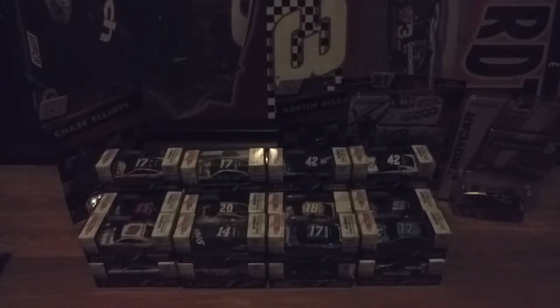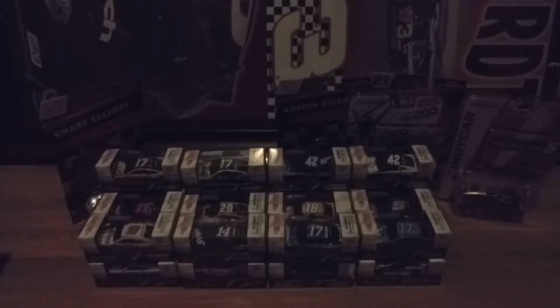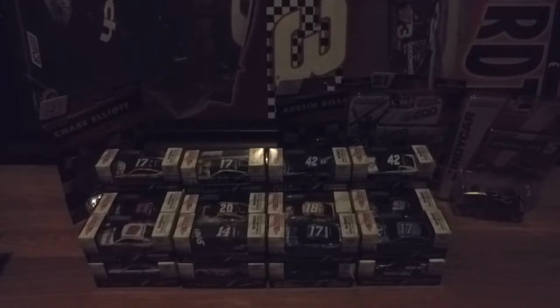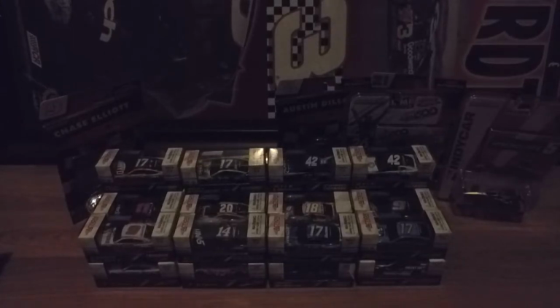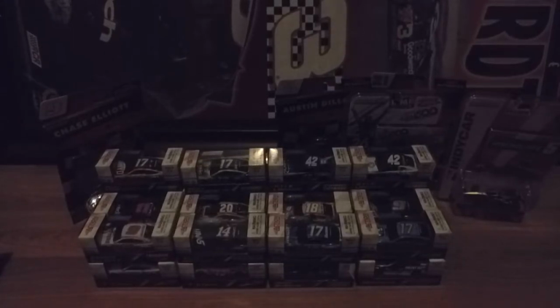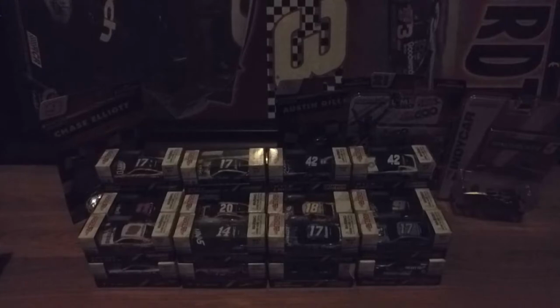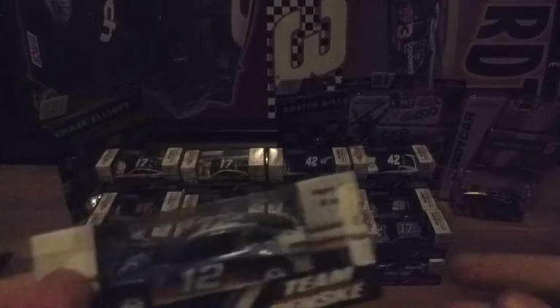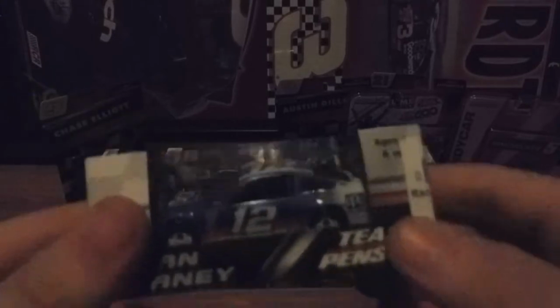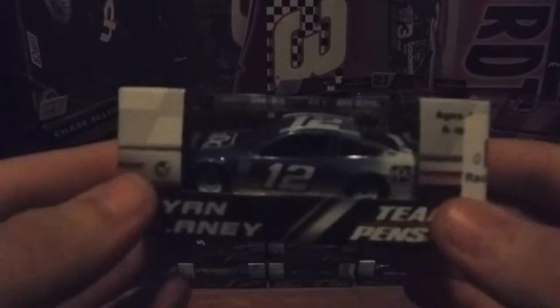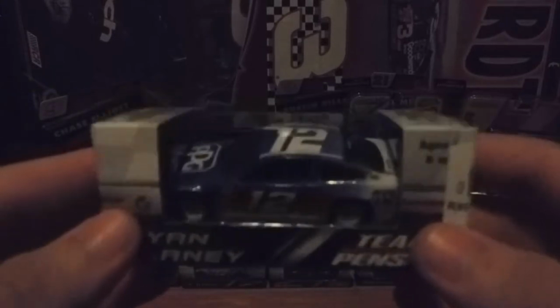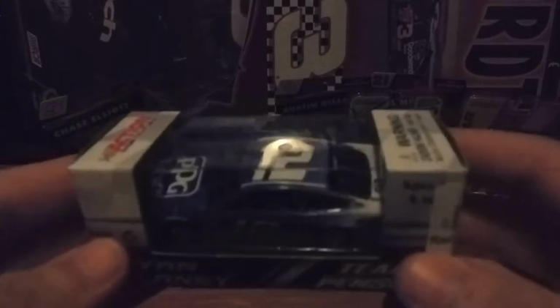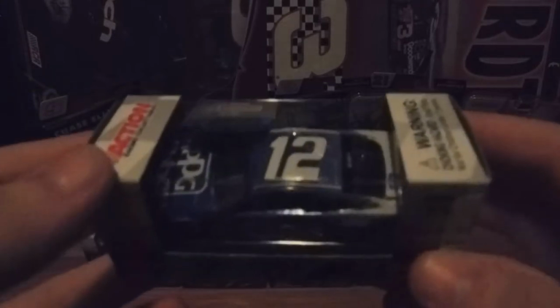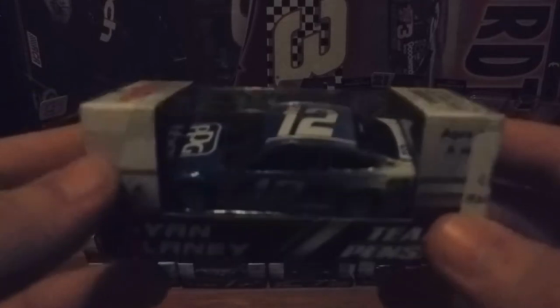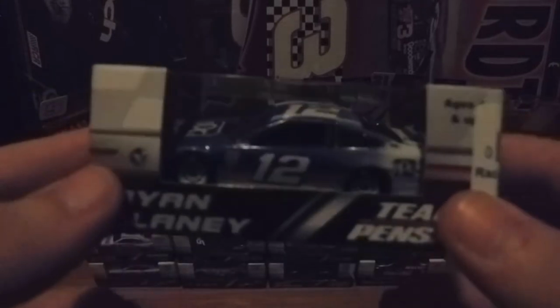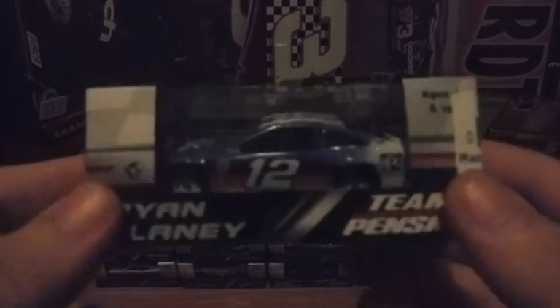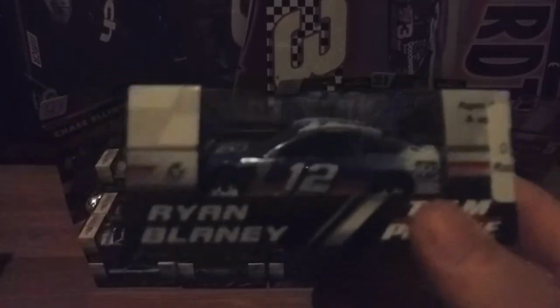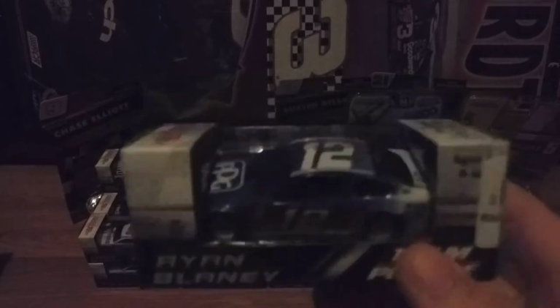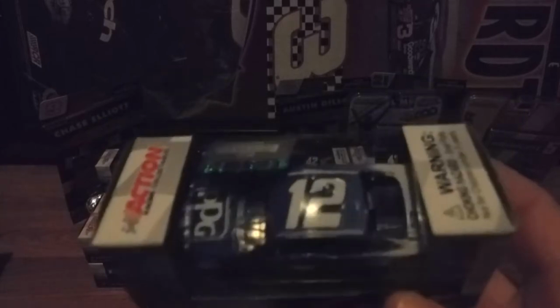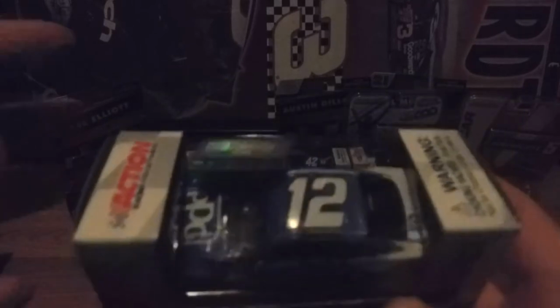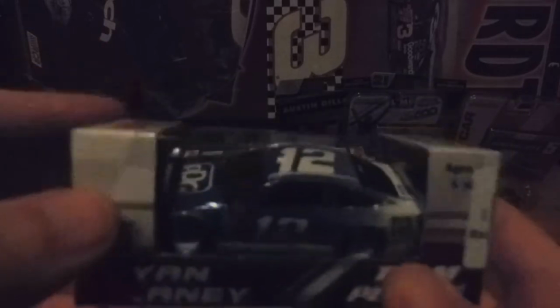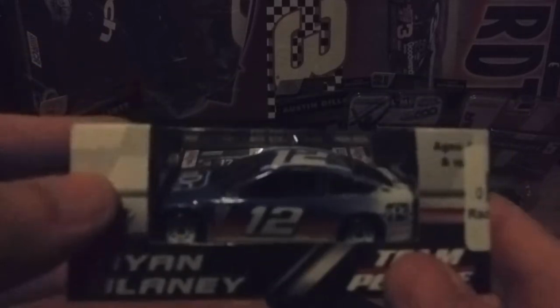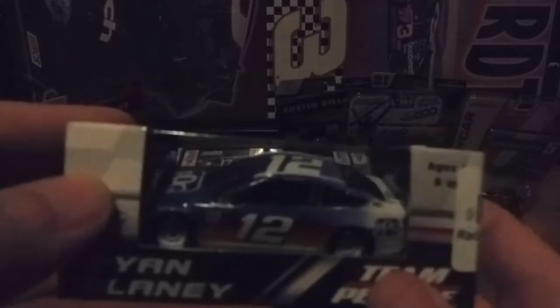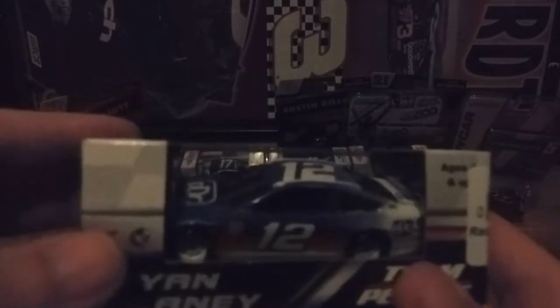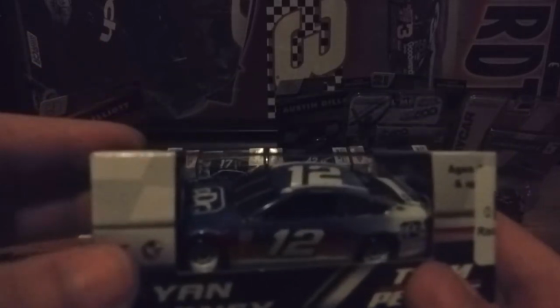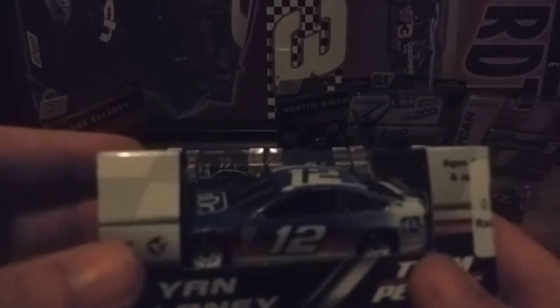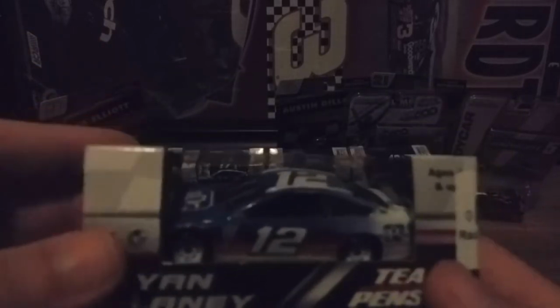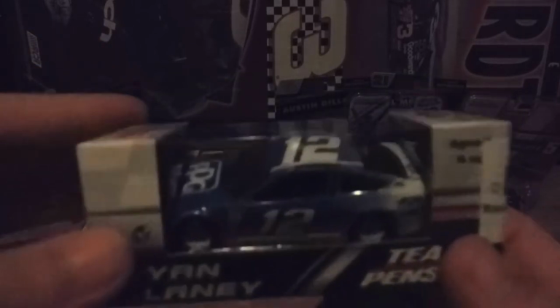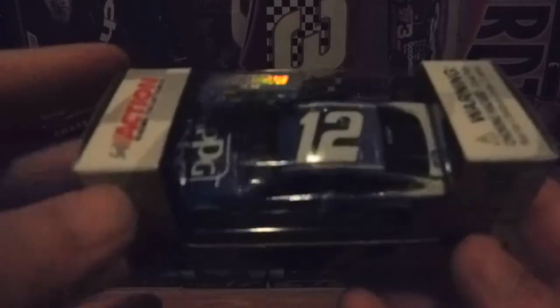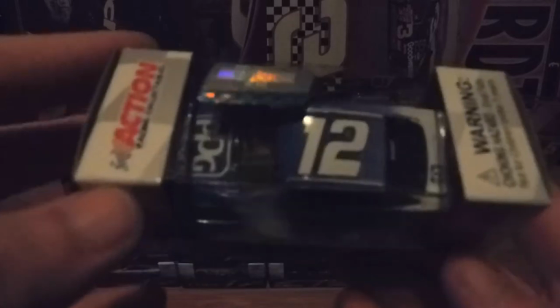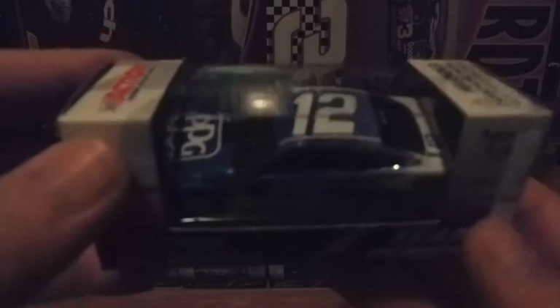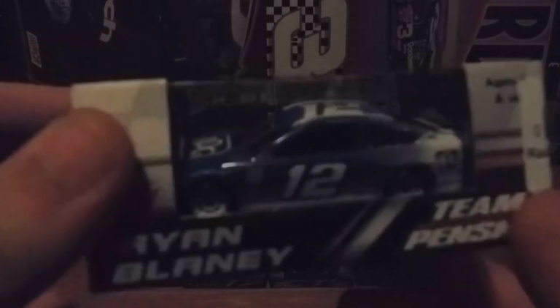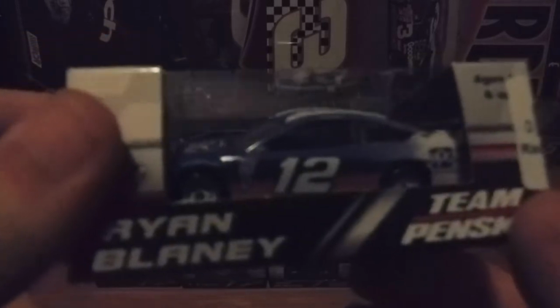Finally, from Indianapolis, I got Ryan Blaney's number 12 PPG car. I actually didn't know what PPG was until we passed a truck that said PPG Paints on it — so I'm guessing PPG is a paint company.